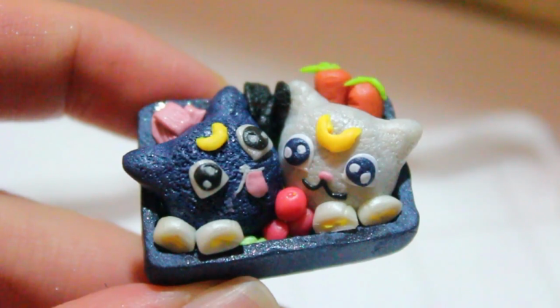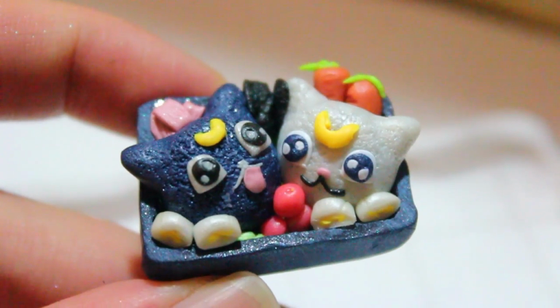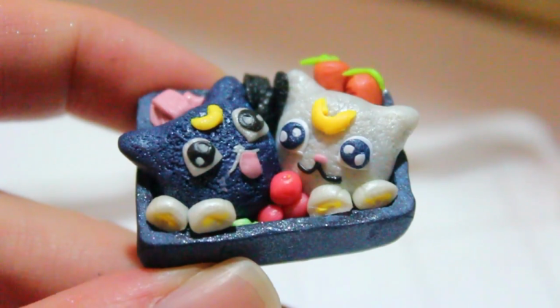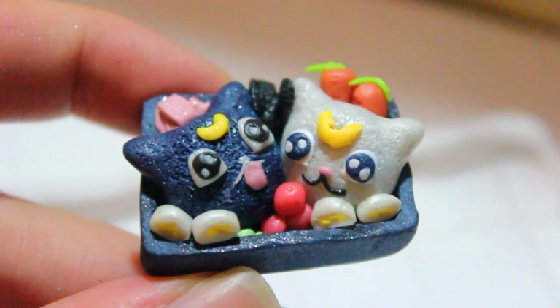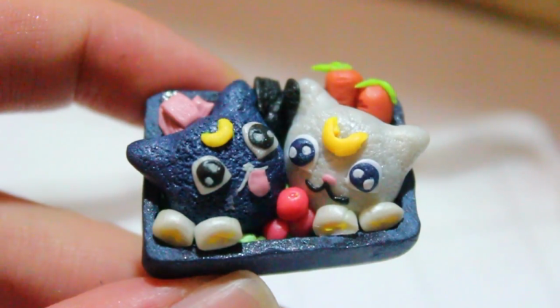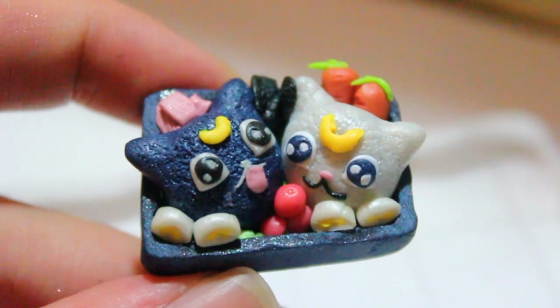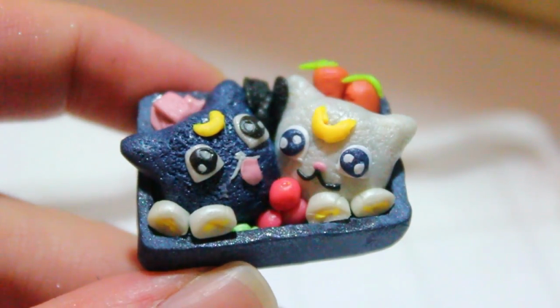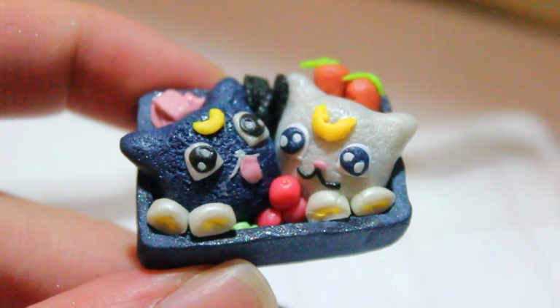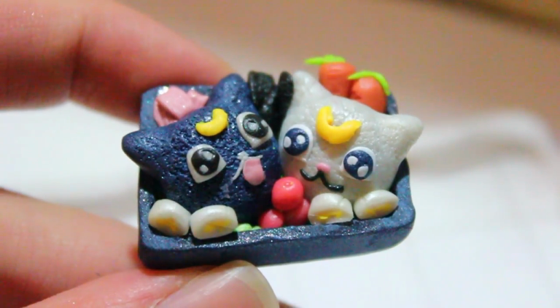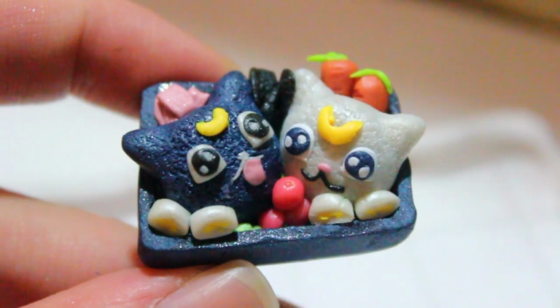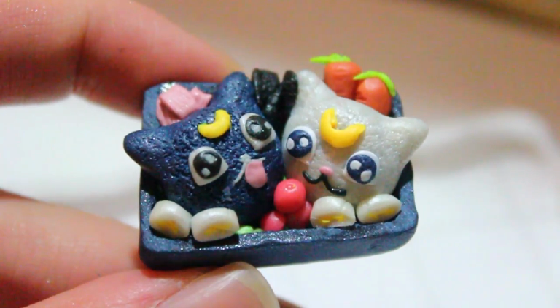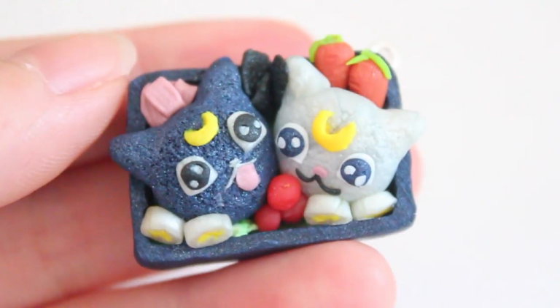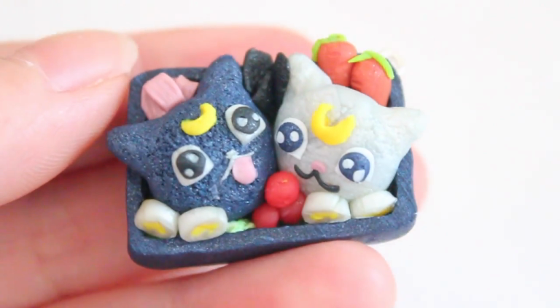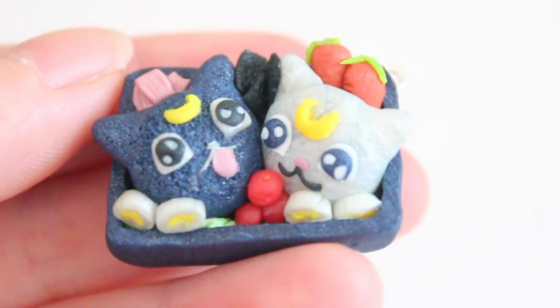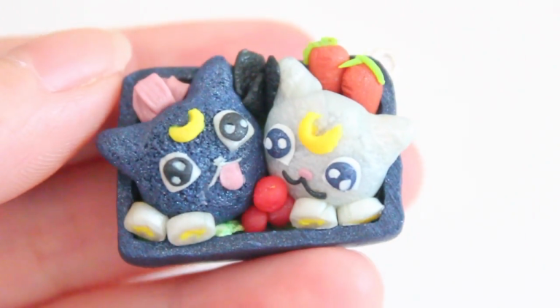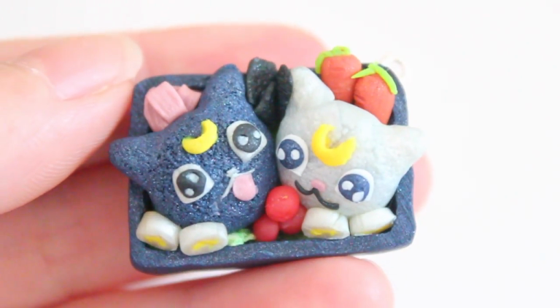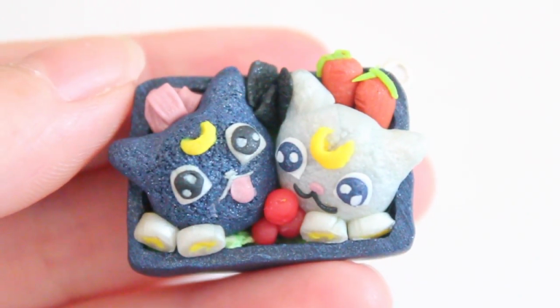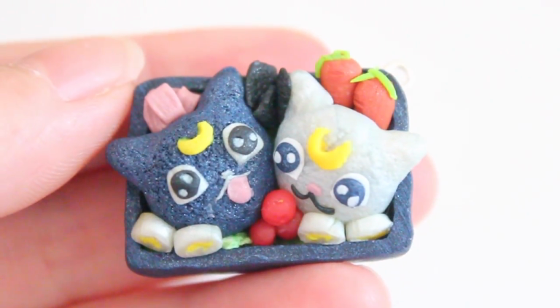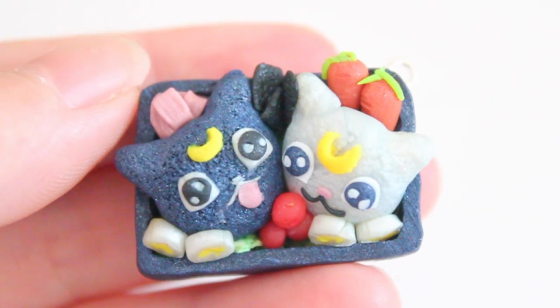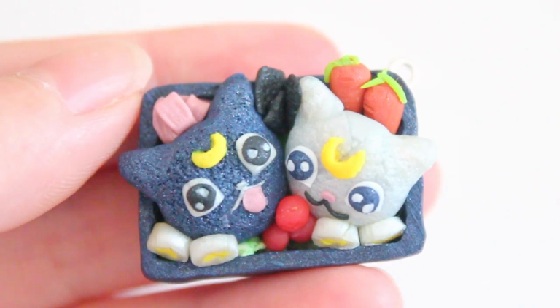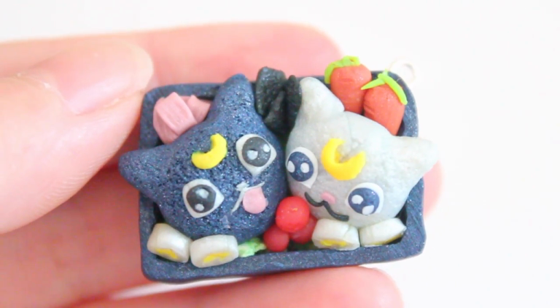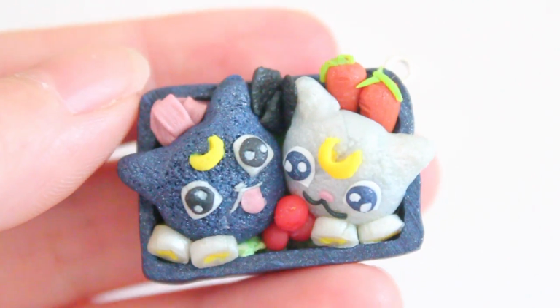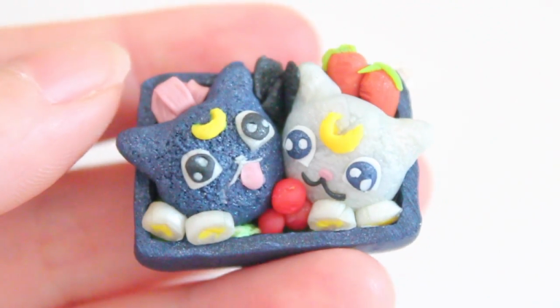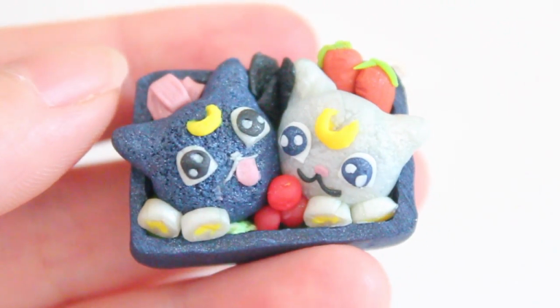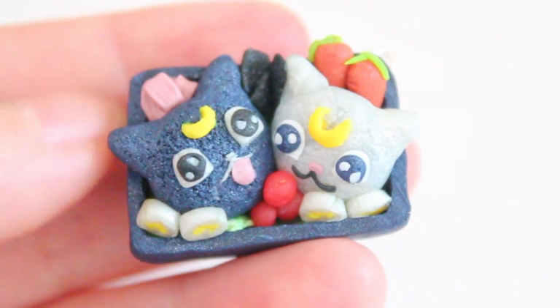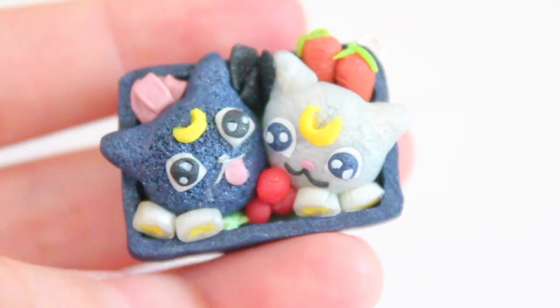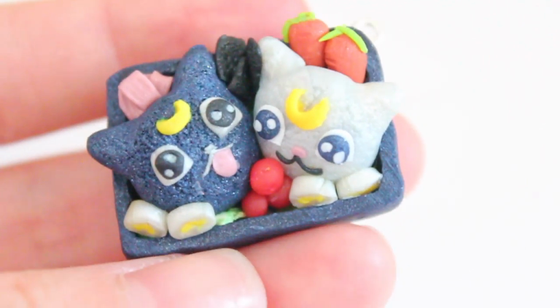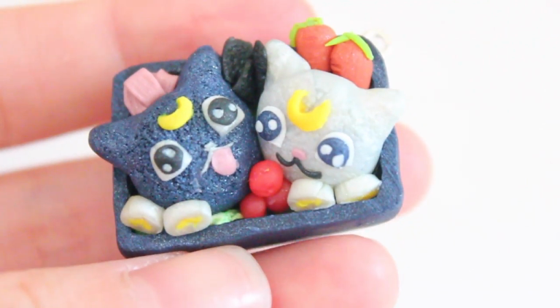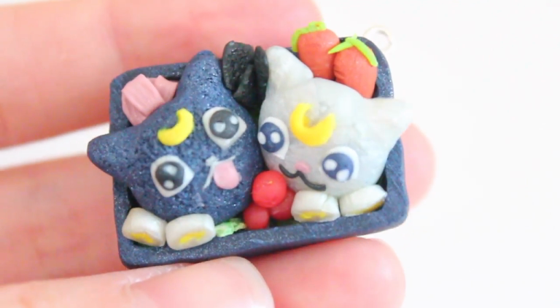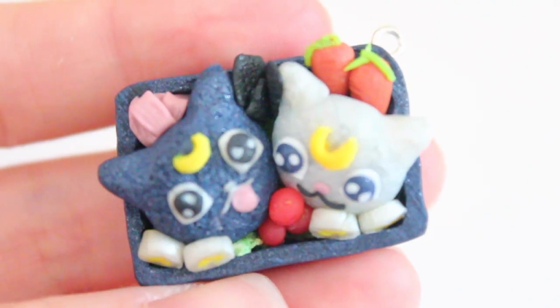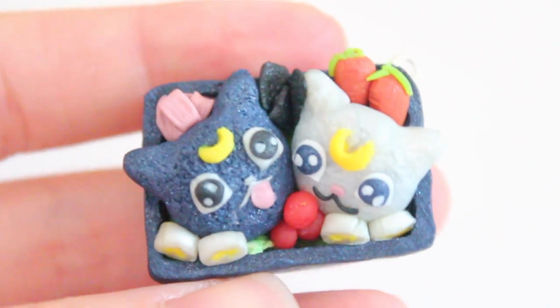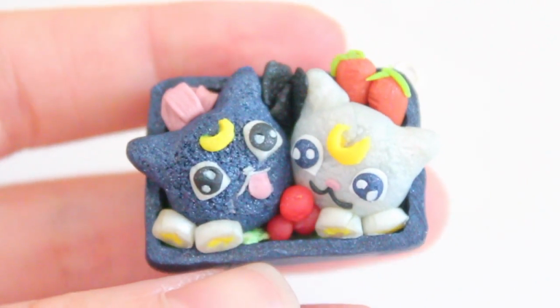The next clip you're going to see that it's all baked — it doesn't look too different. Don't forget to check out Lisa's tutorial when she uploads it, I'll put that down below. I hope you guys enjoyed. See you next time. Bye!